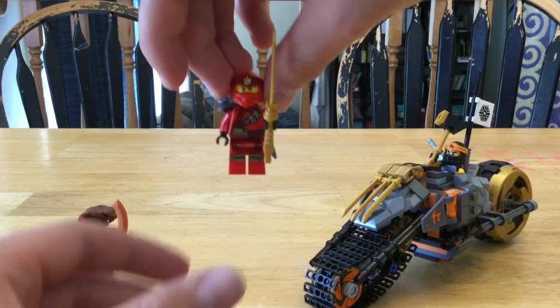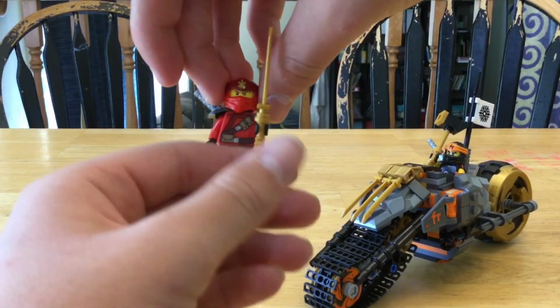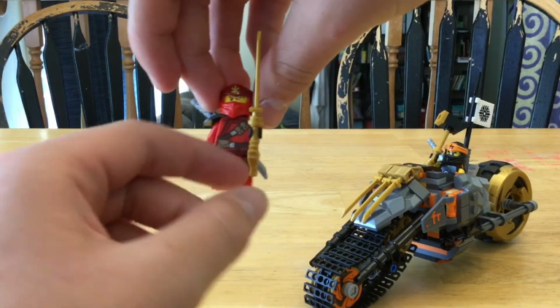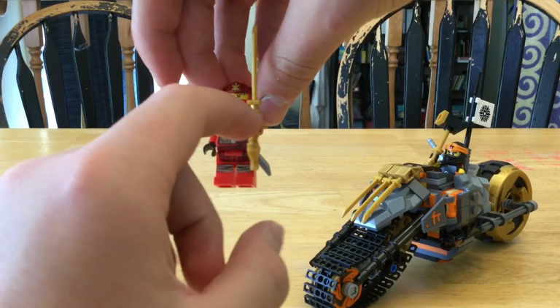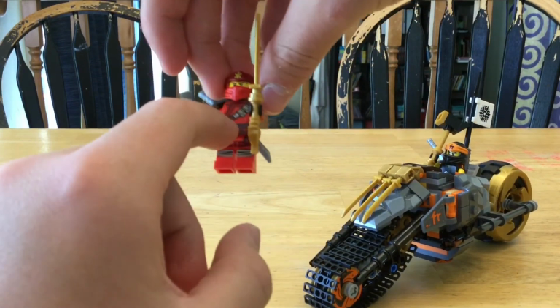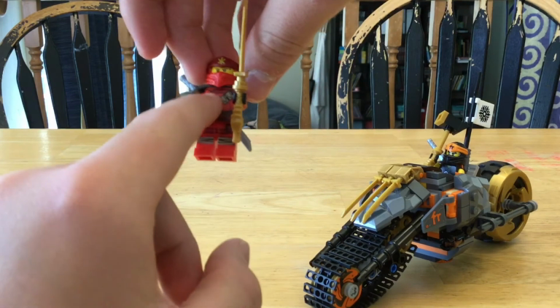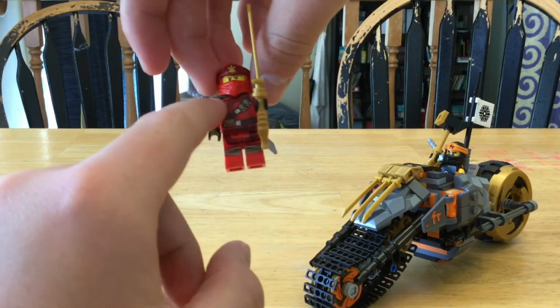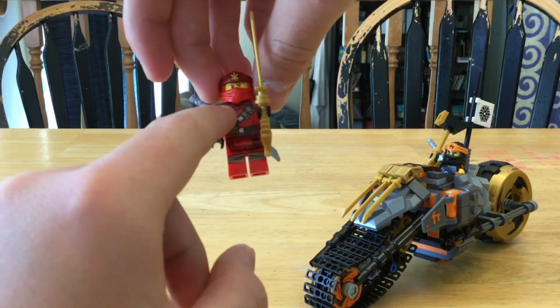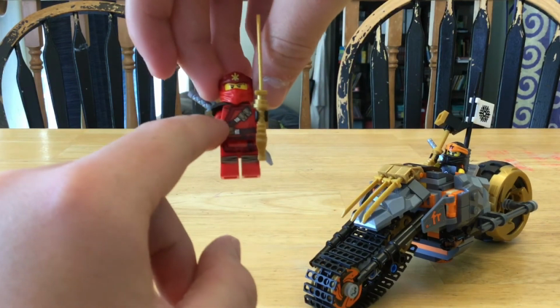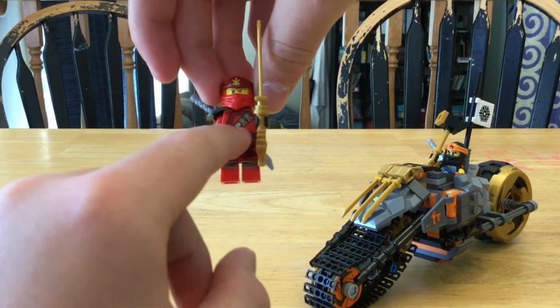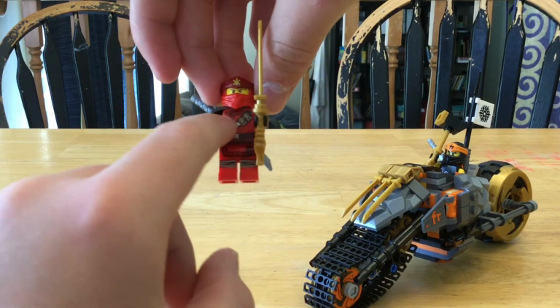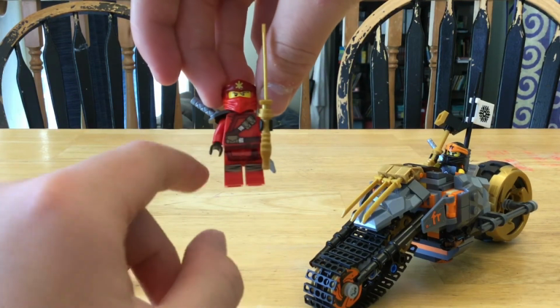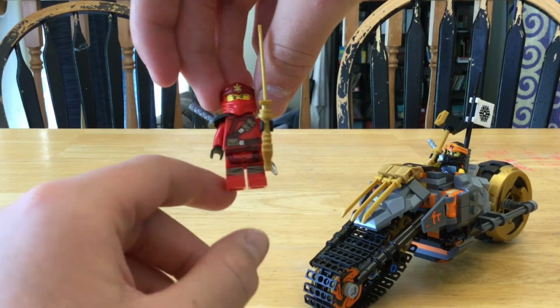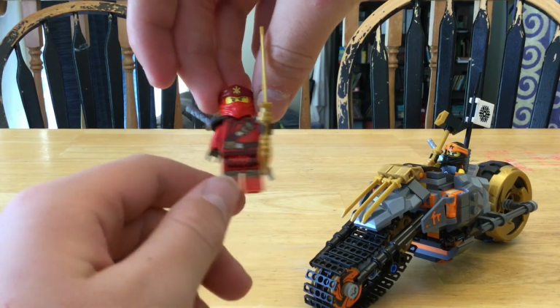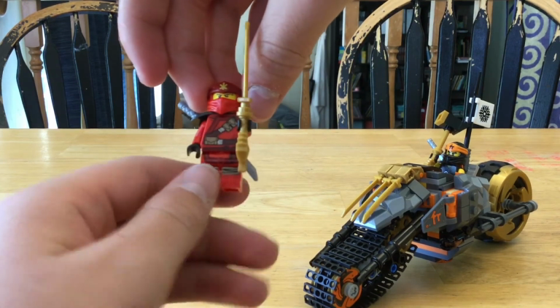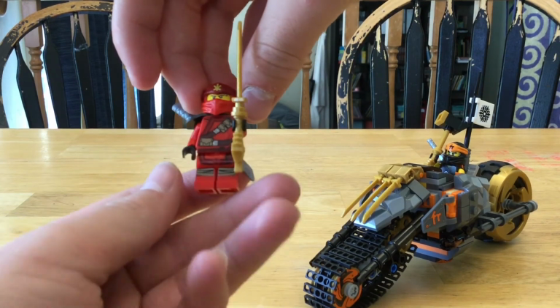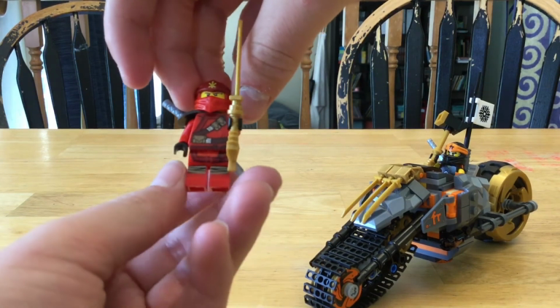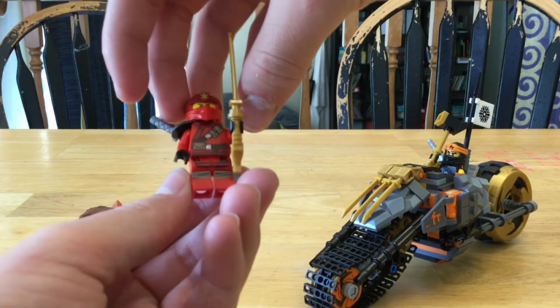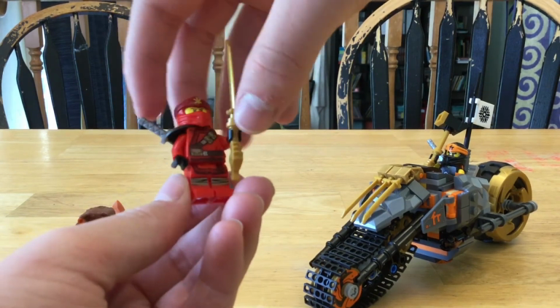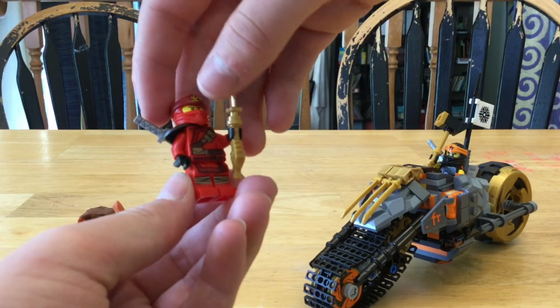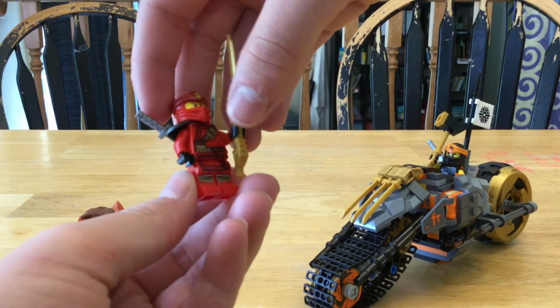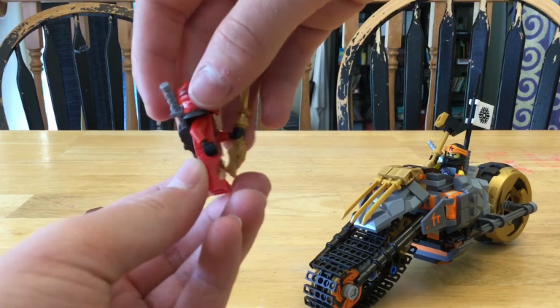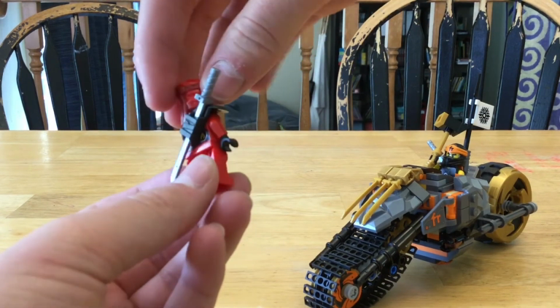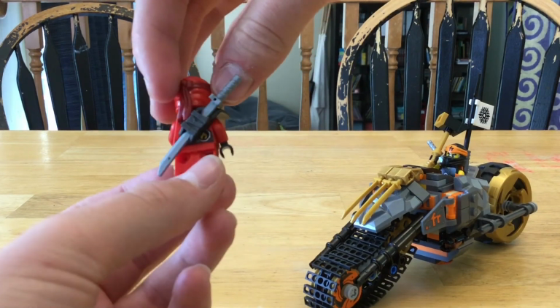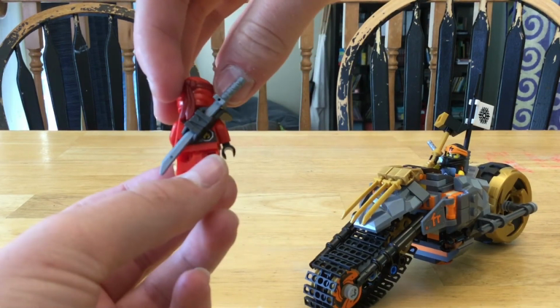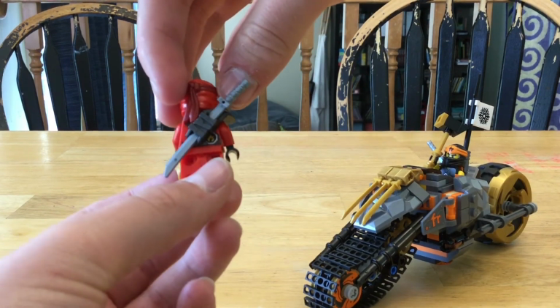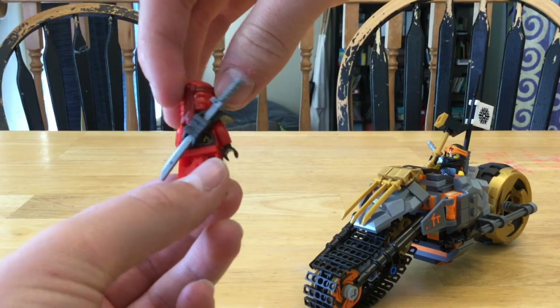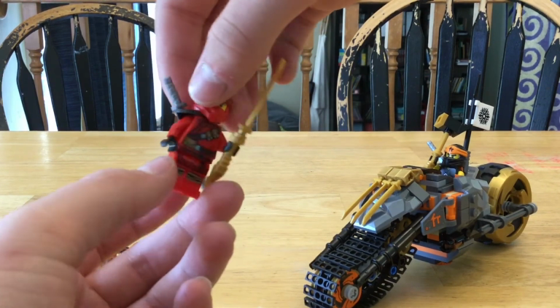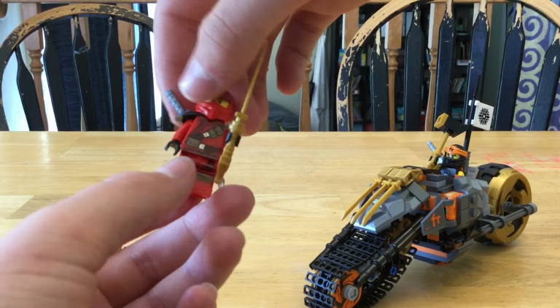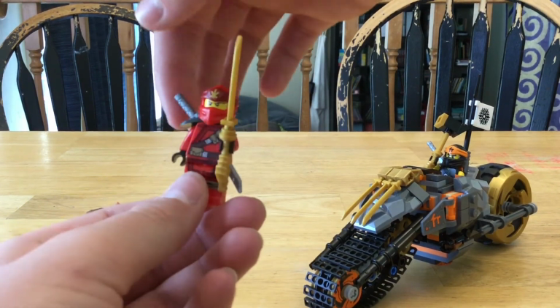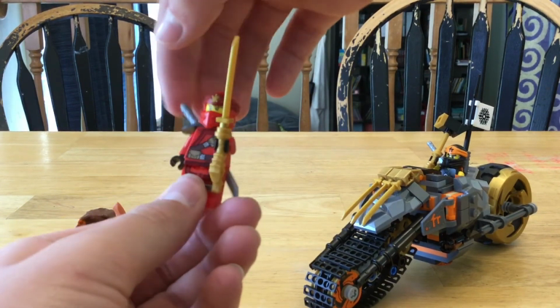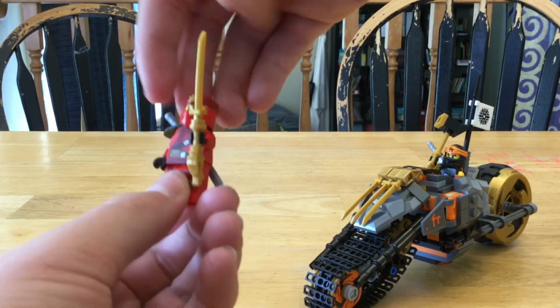And here we have Kai. Nice sword. Very nice ninja. Putting on the torso and wrap. And that sword in the back. Very, very nice.